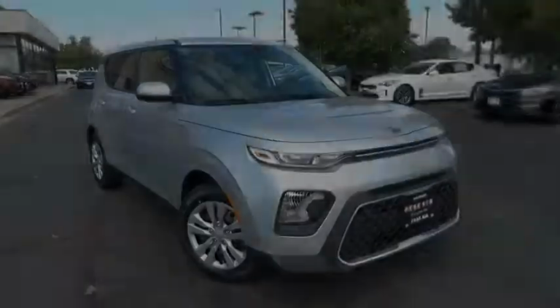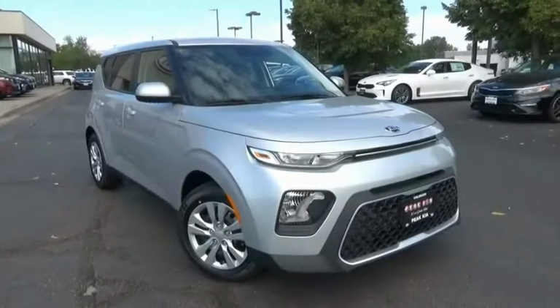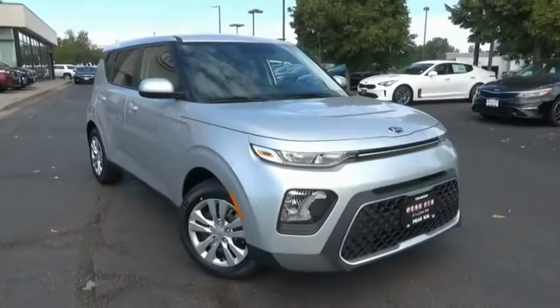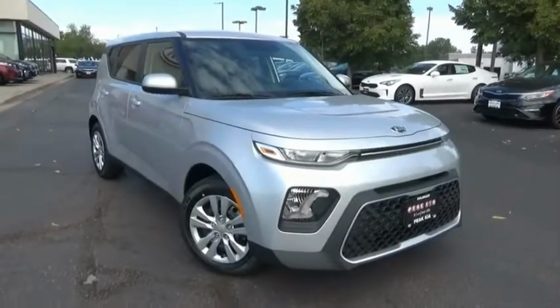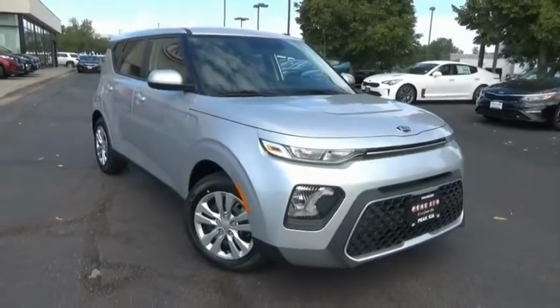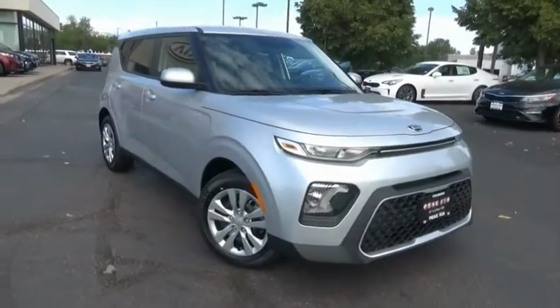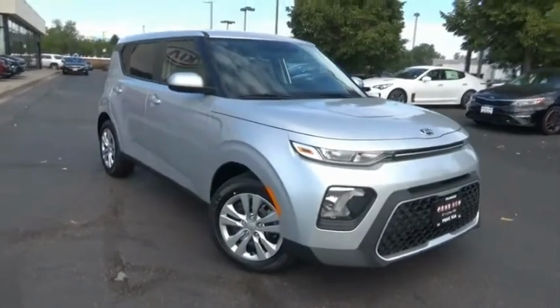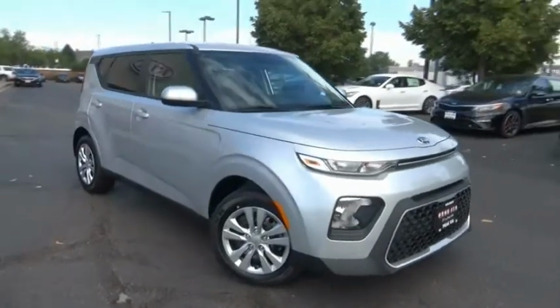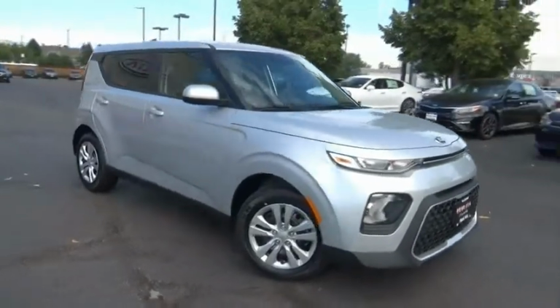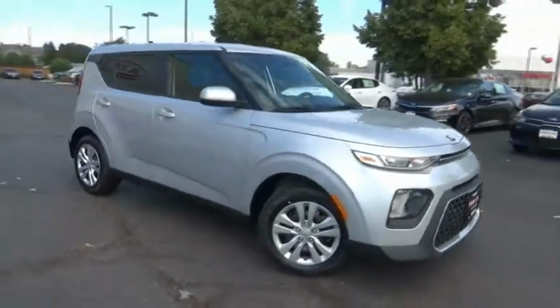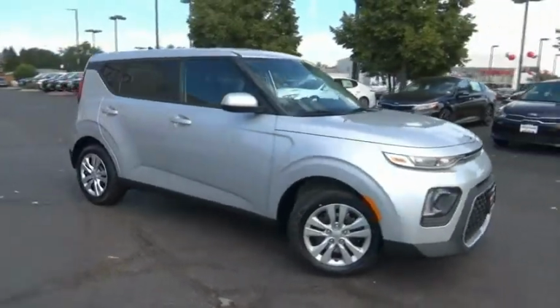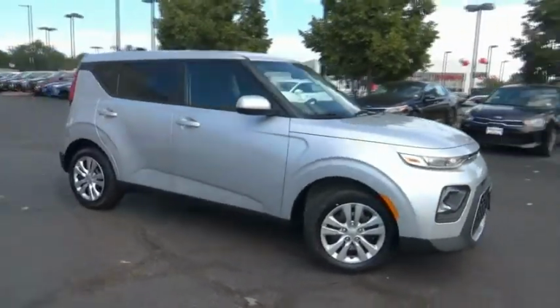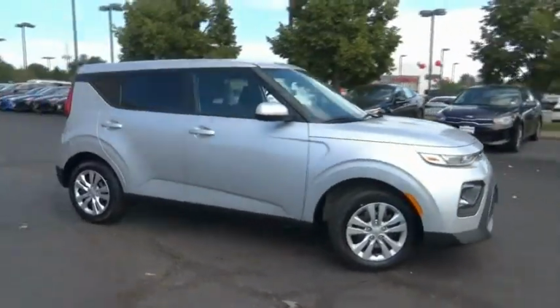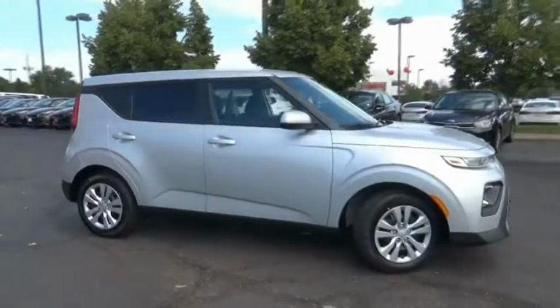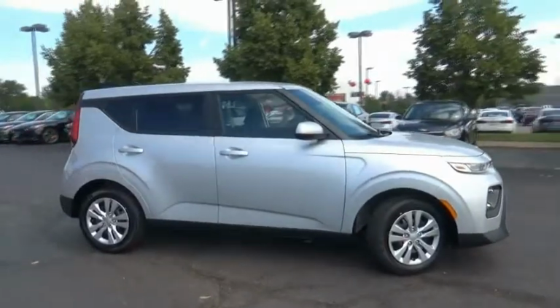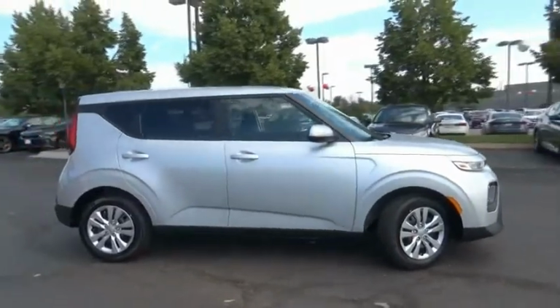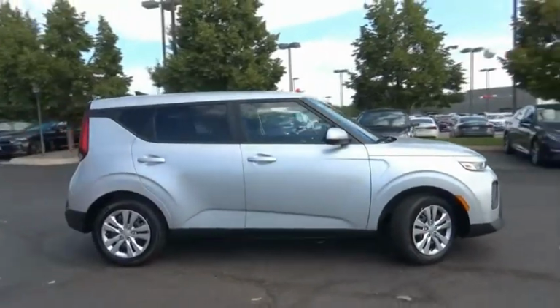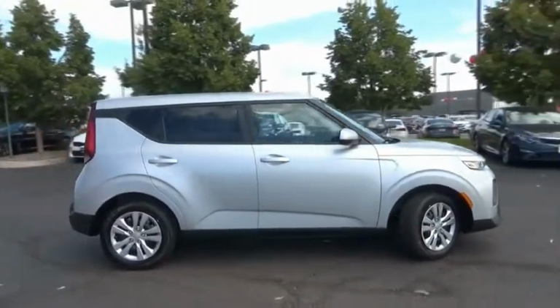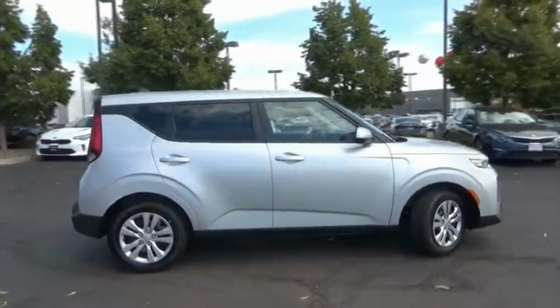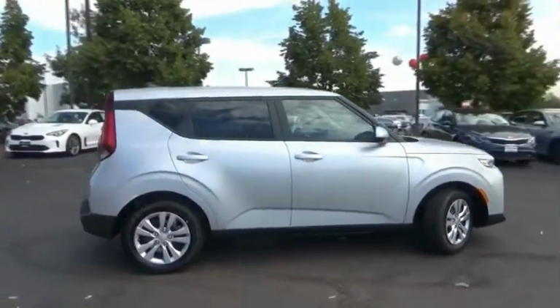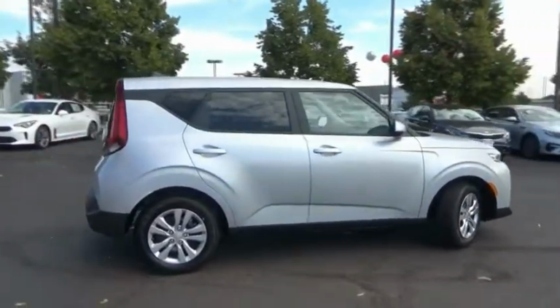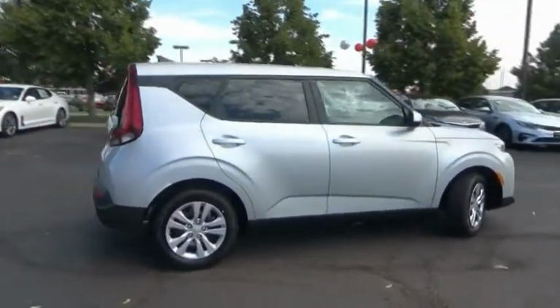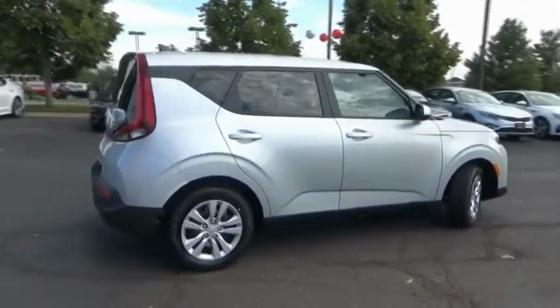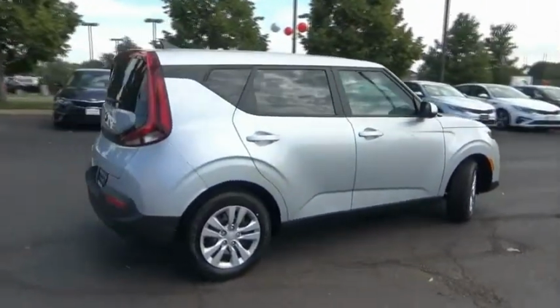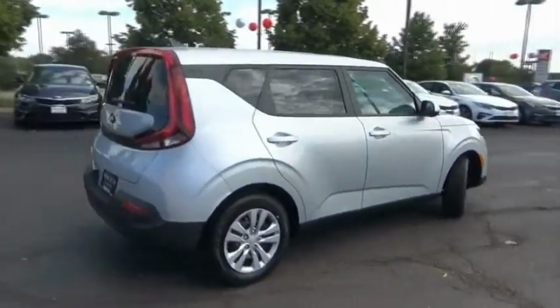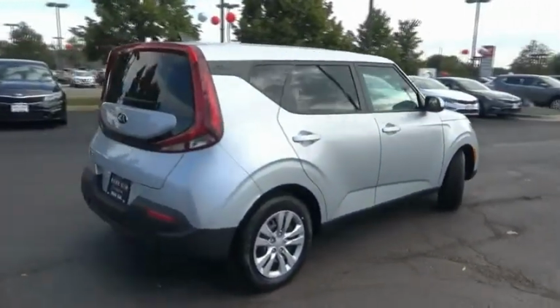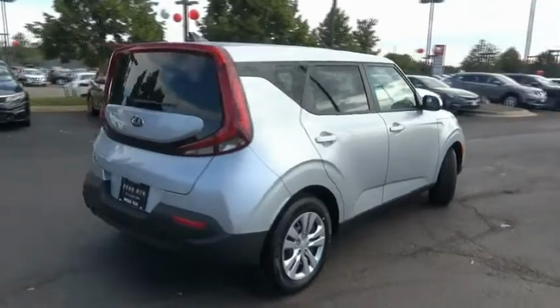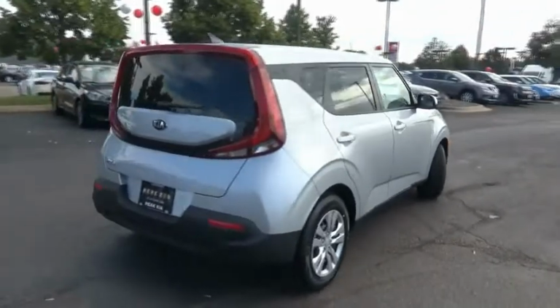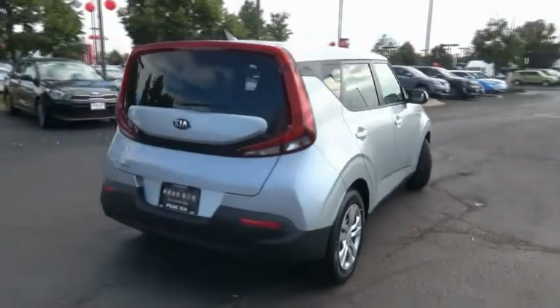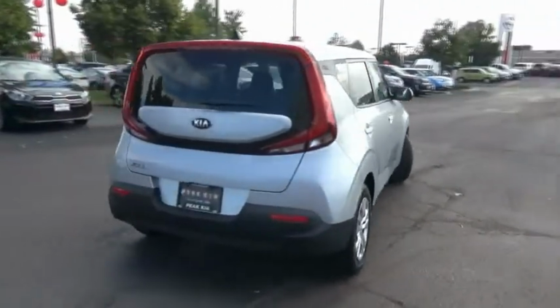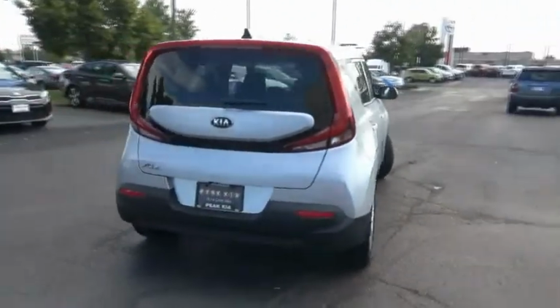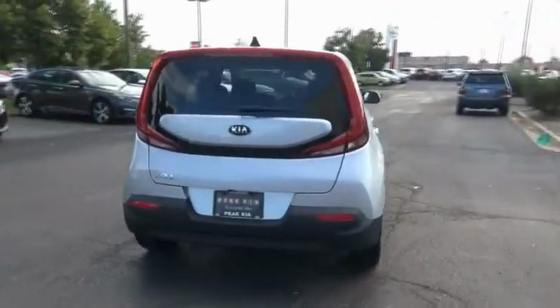Take a ride in the 2020 Soul. The Soul is quick and ready with its innovative catchy style, a sharp, roomy, and well-fitted cabin, and a comprehensive list of safety and fun features.